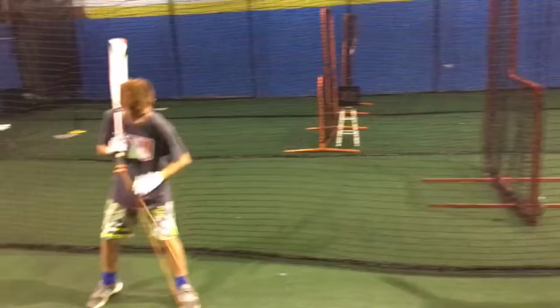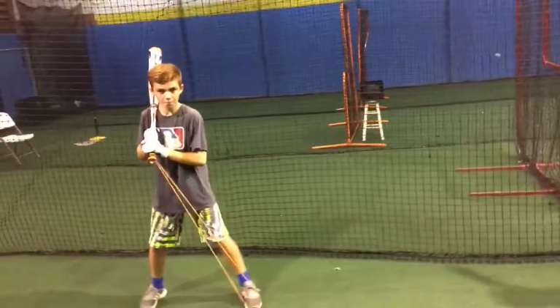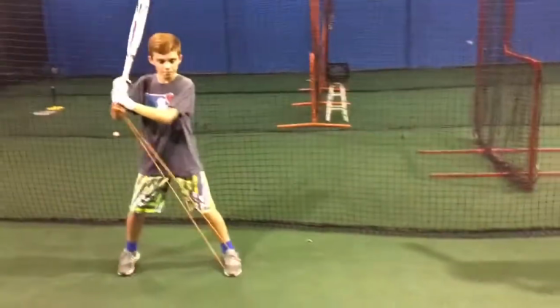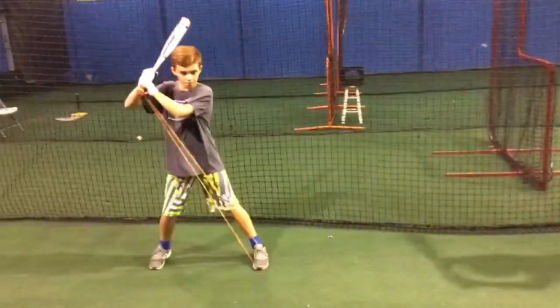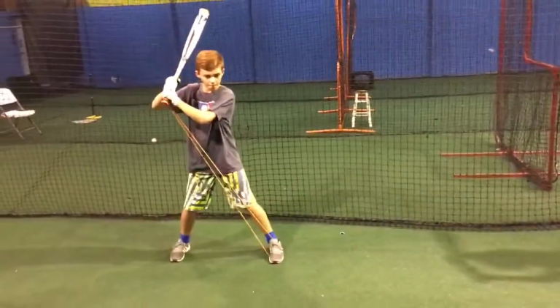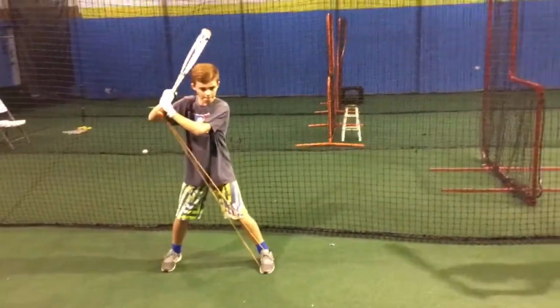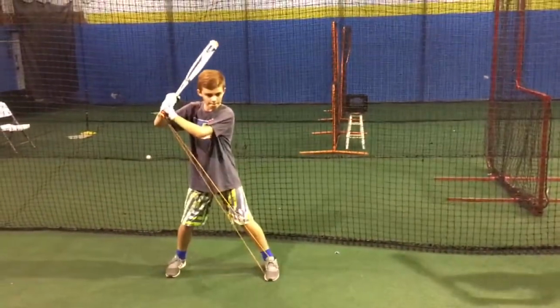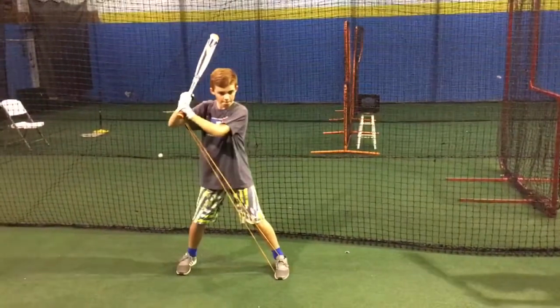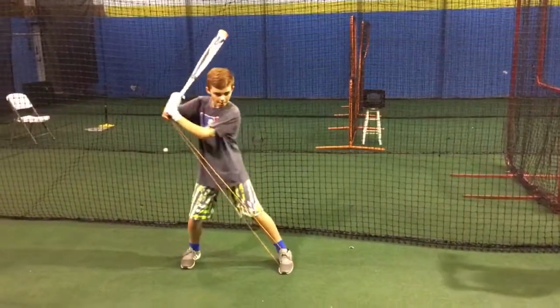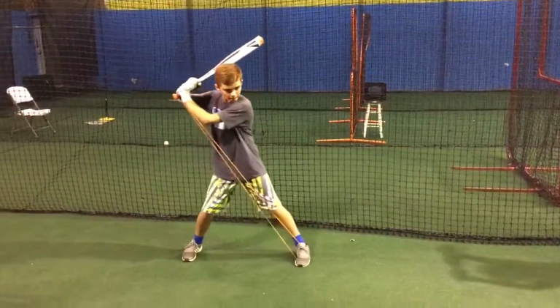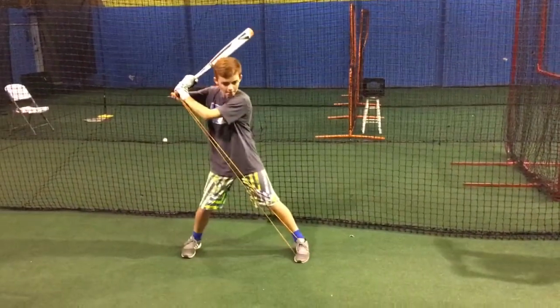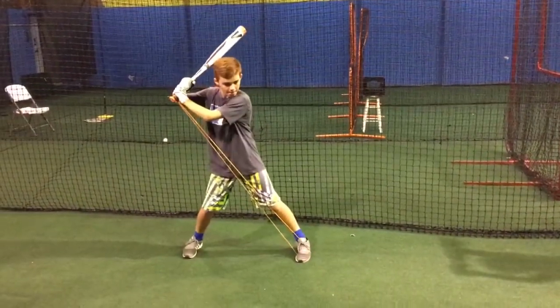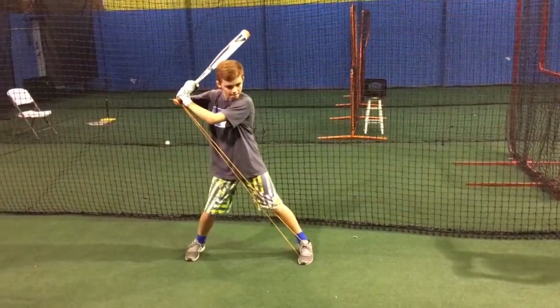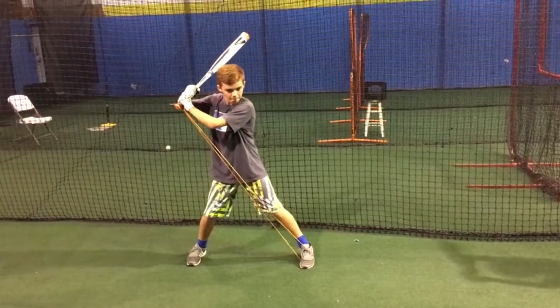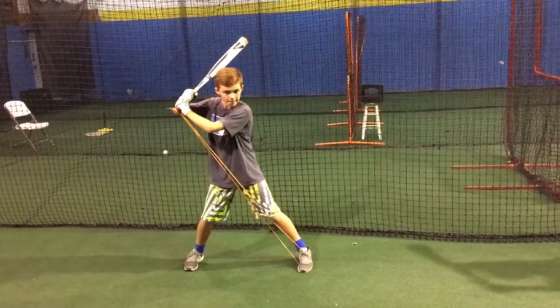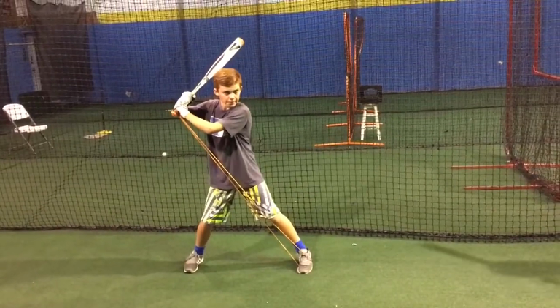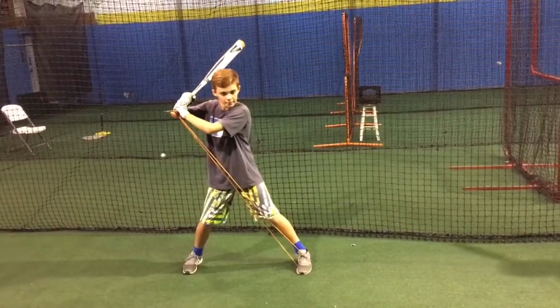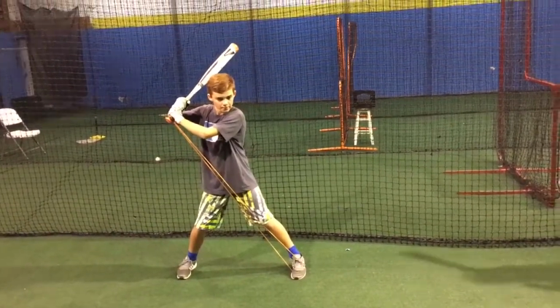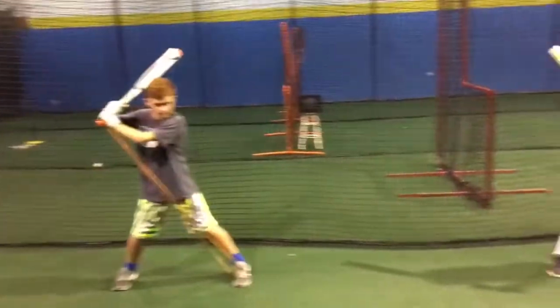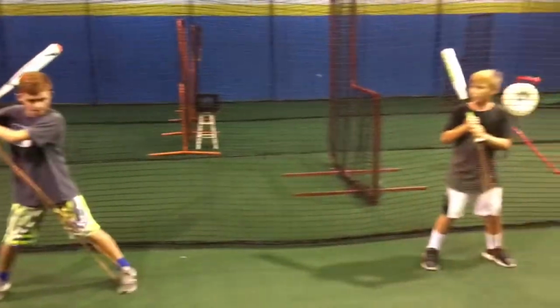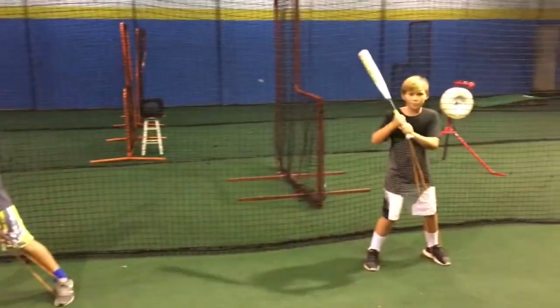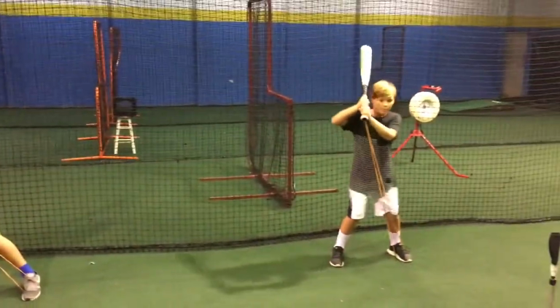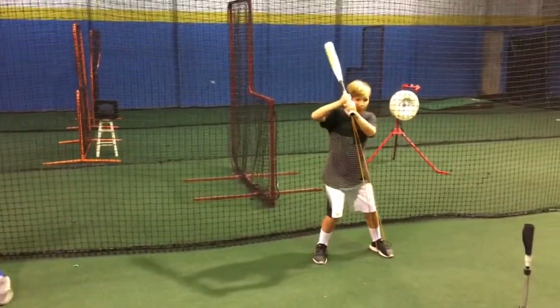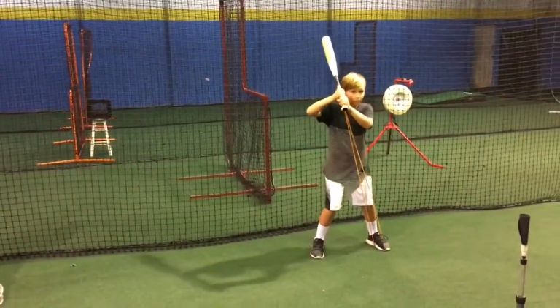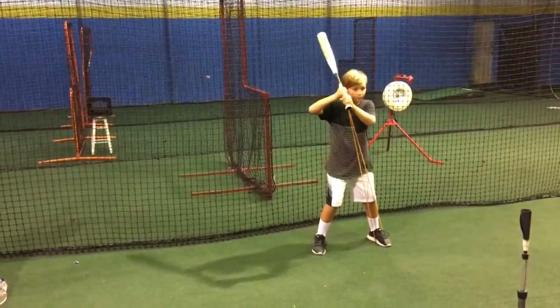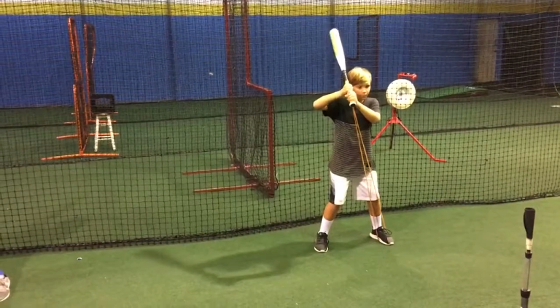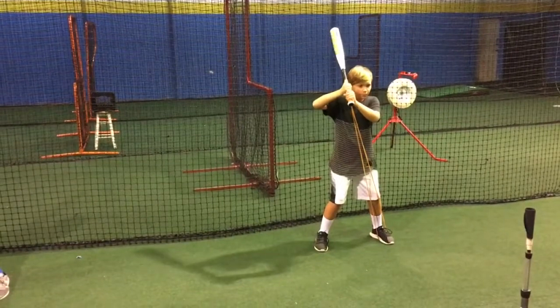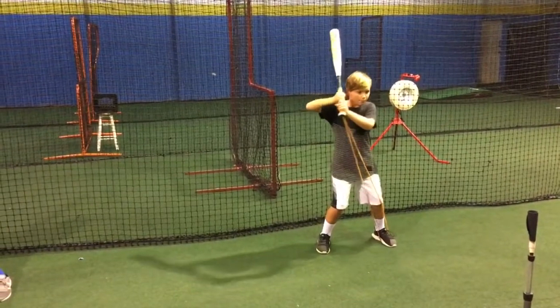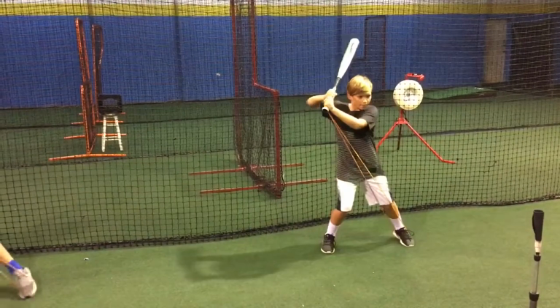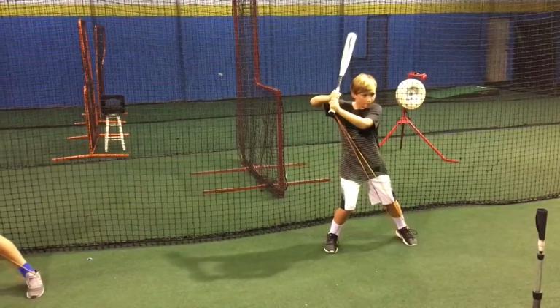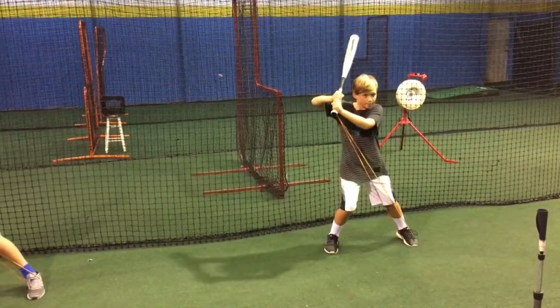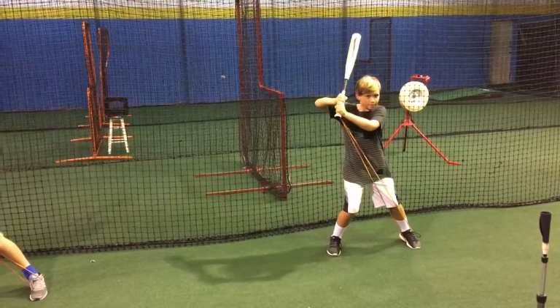Here we go. Load. Good. Feel that tension of that rubber band. I want that nine pointer to catch. Here we go. Load. Good.